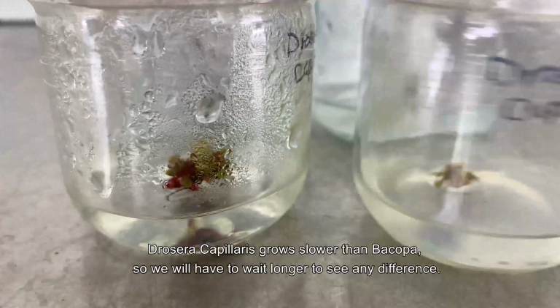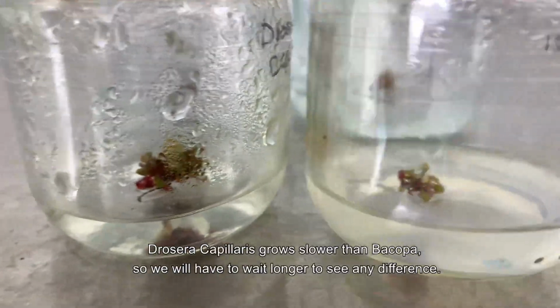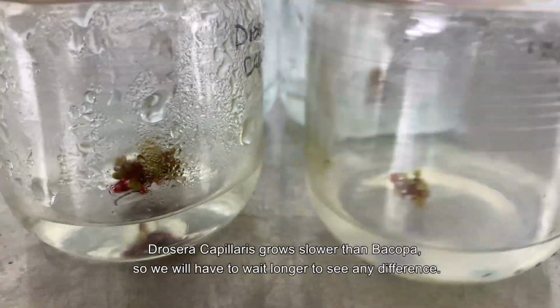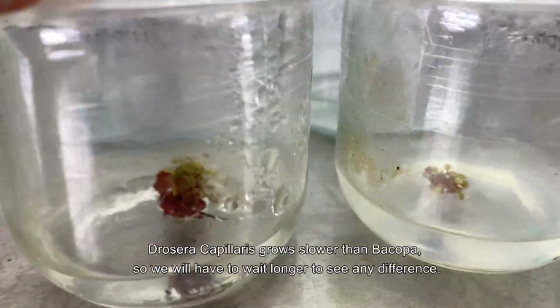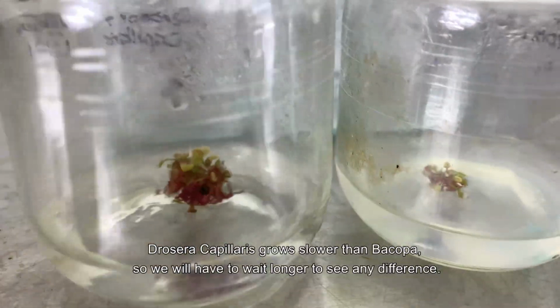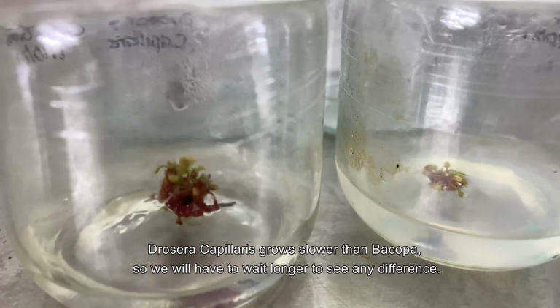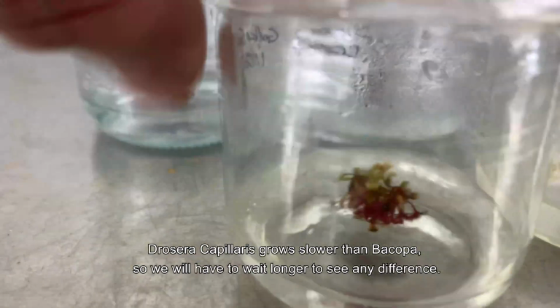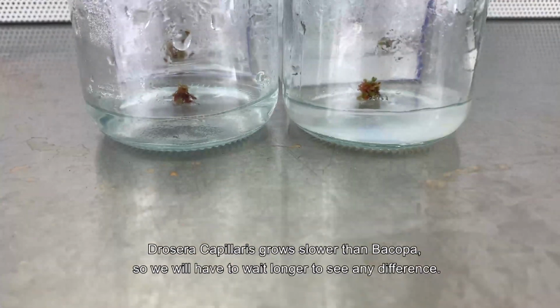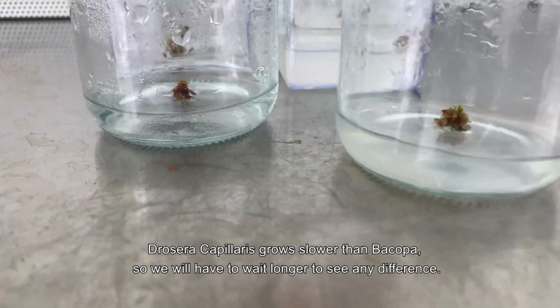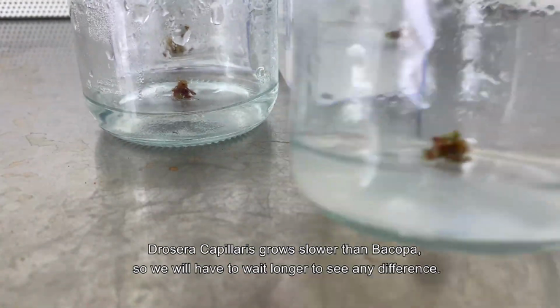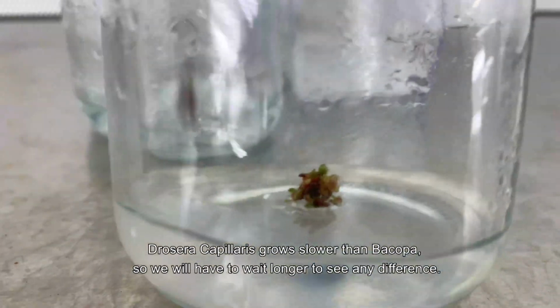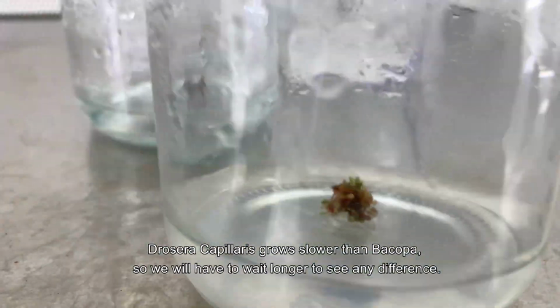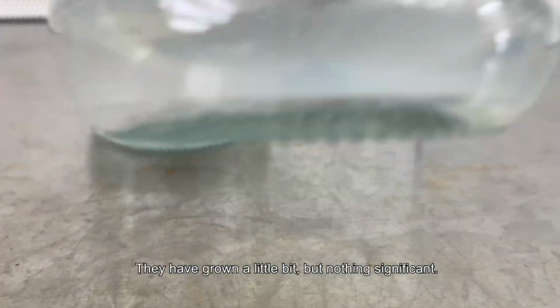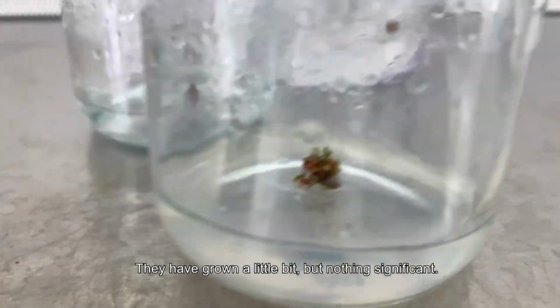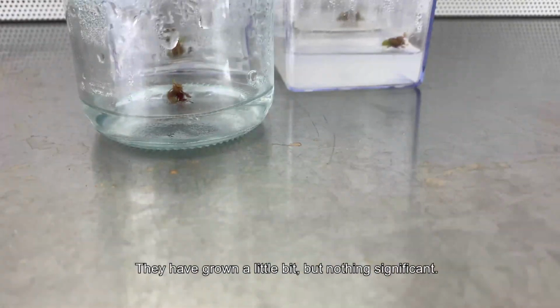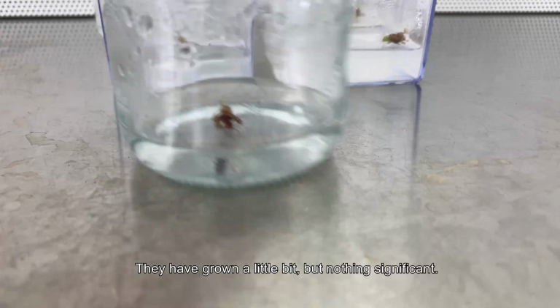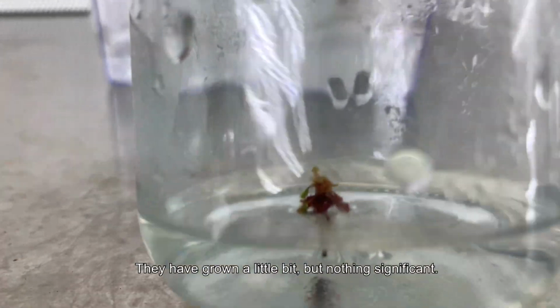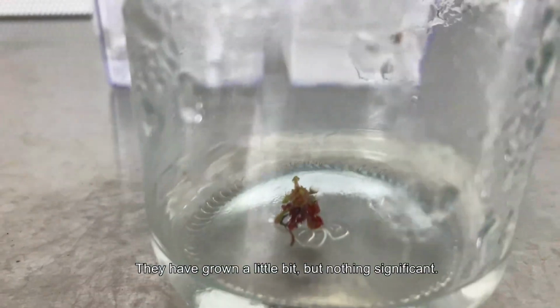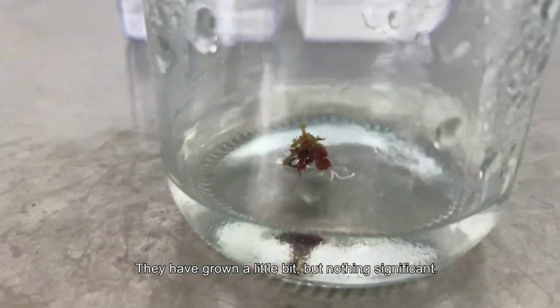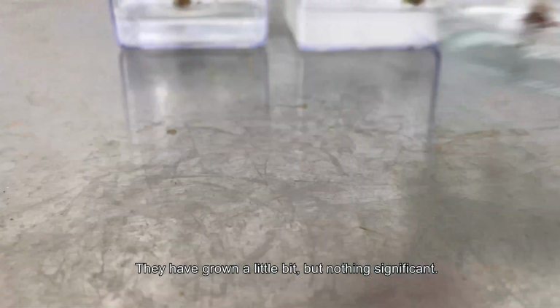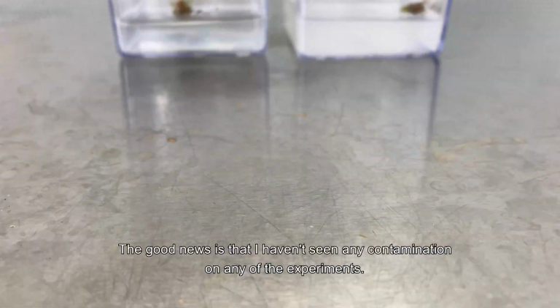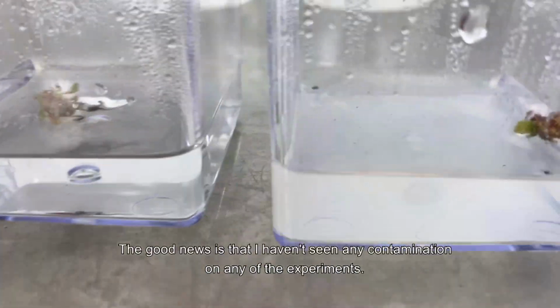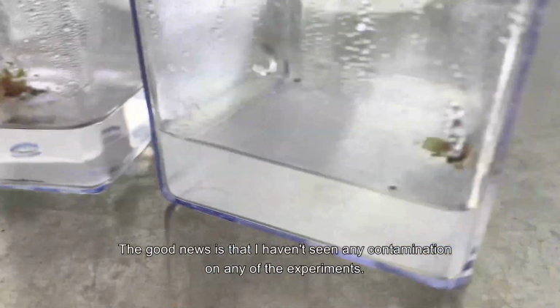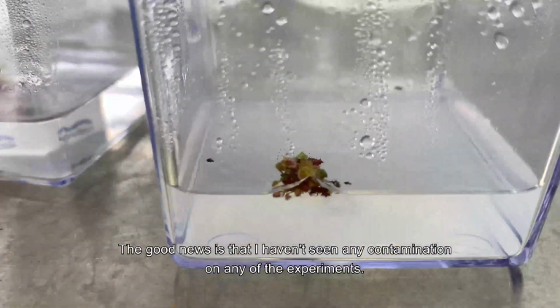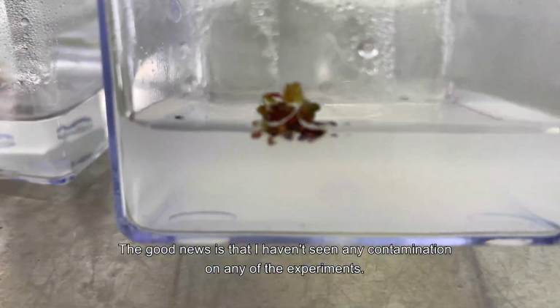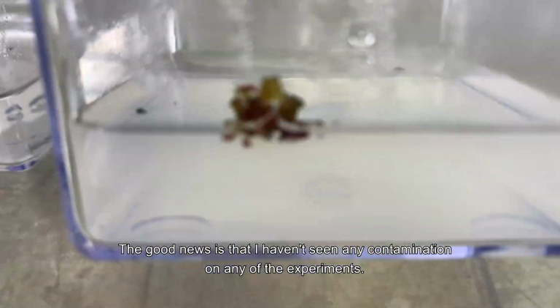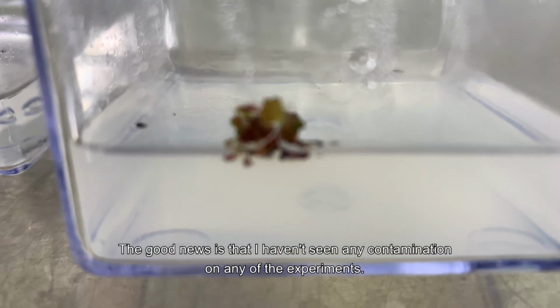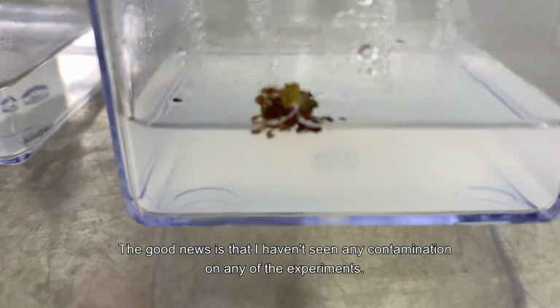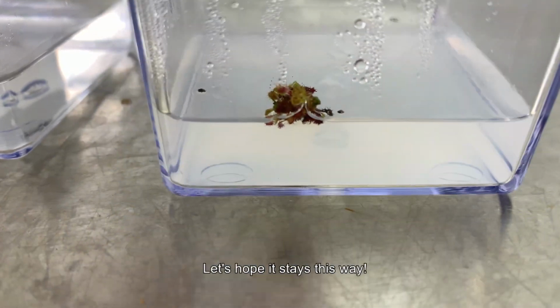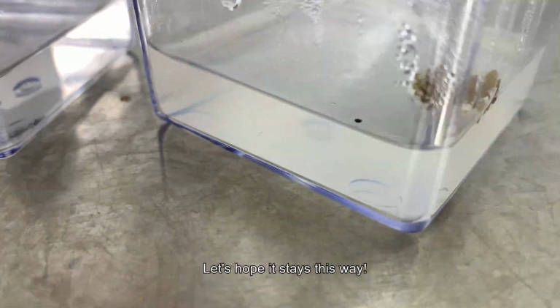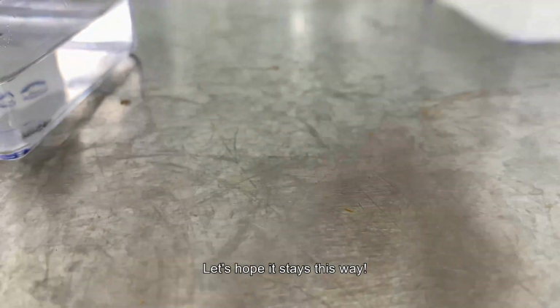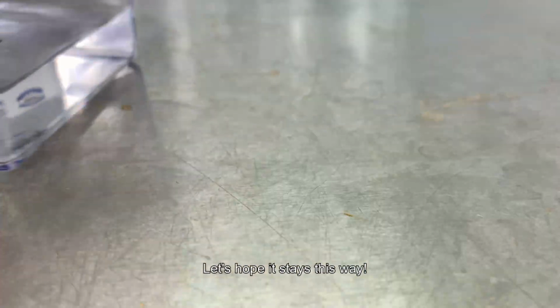Drosera capillaris grows slower than bacopa, so we will have to wait a bit longer to see any difference. They have grown a little bit but nothing significant. The good news is that I haven't seen any contamination on any of the experiments — let's hope it stays that way.